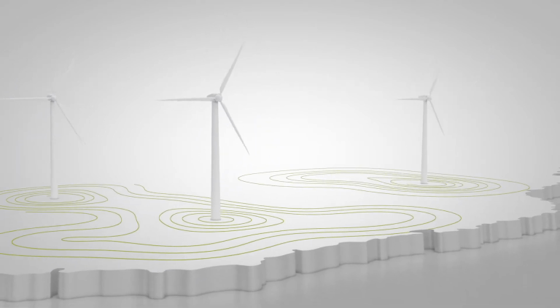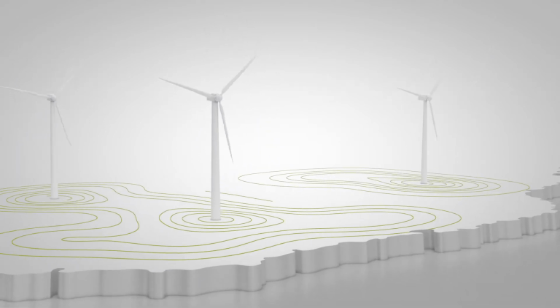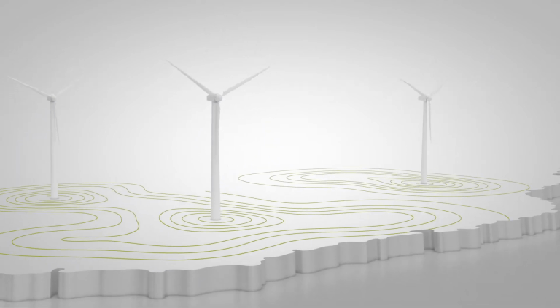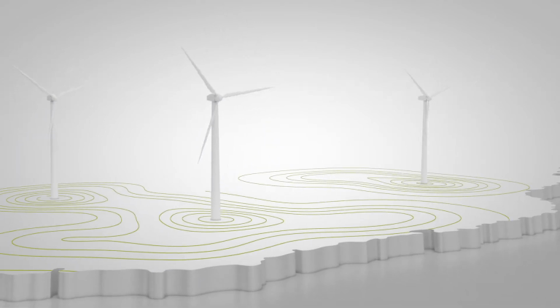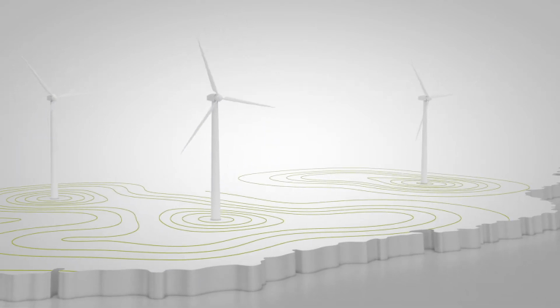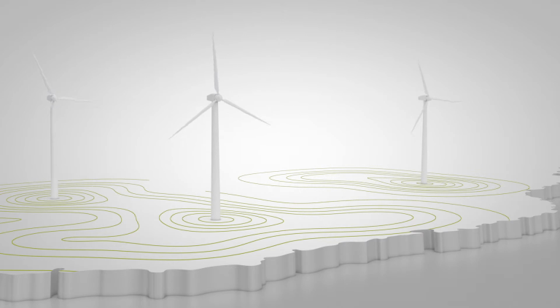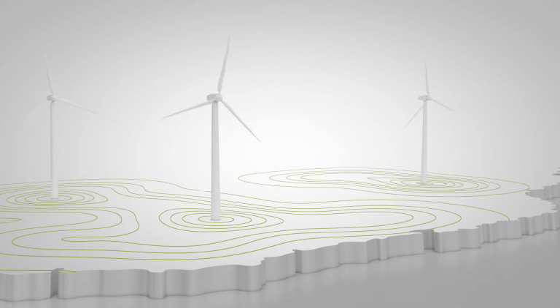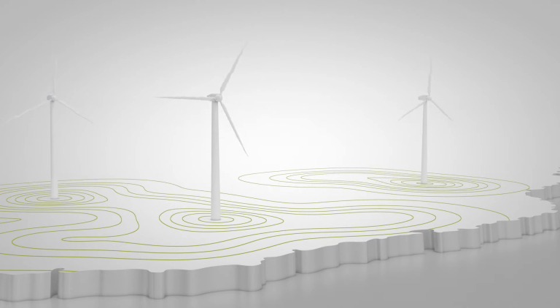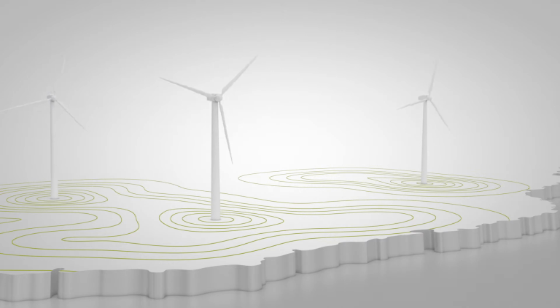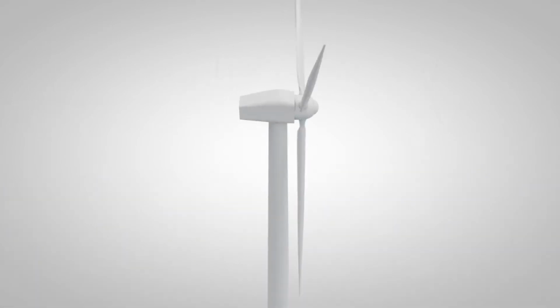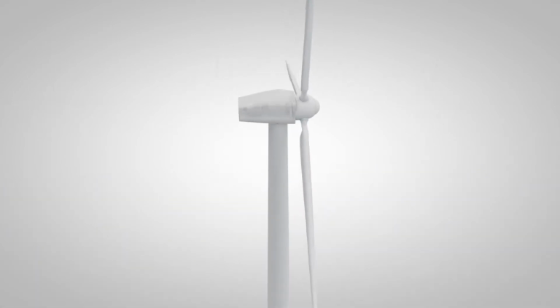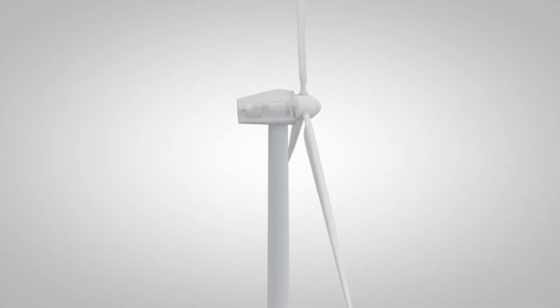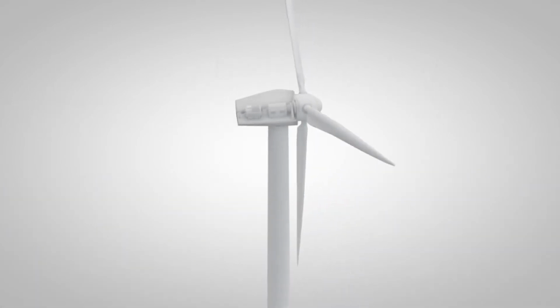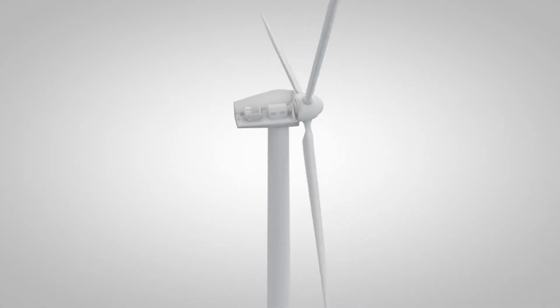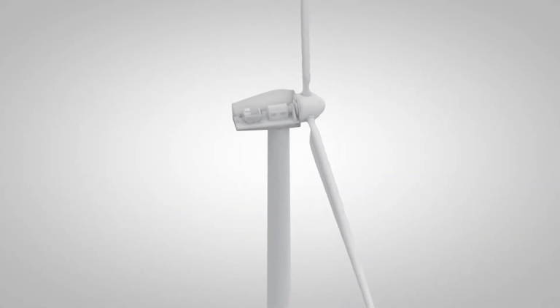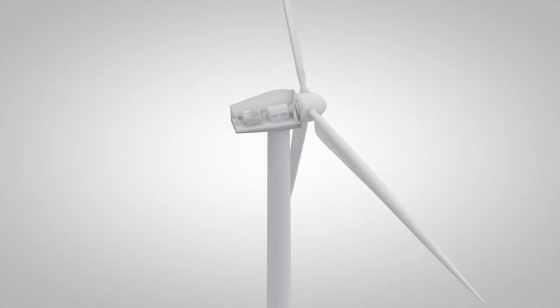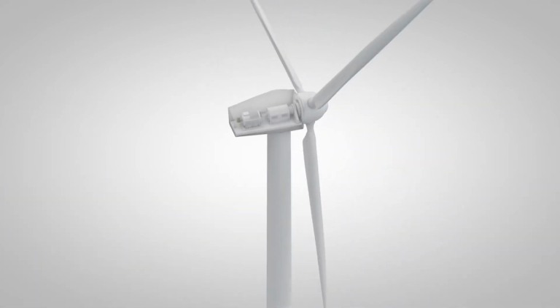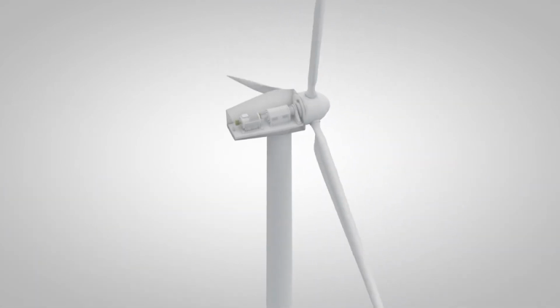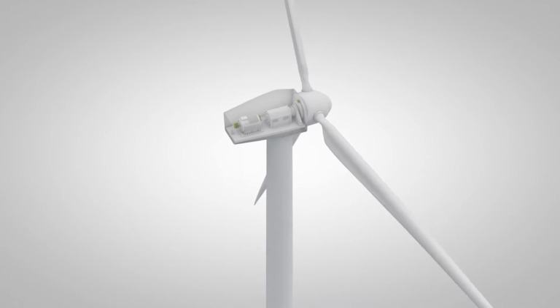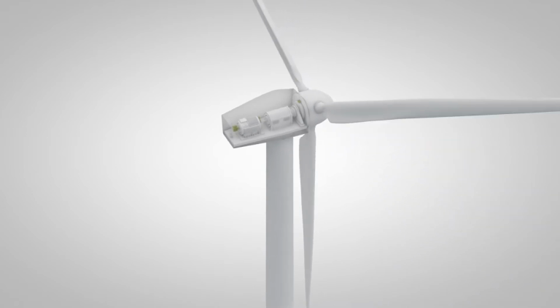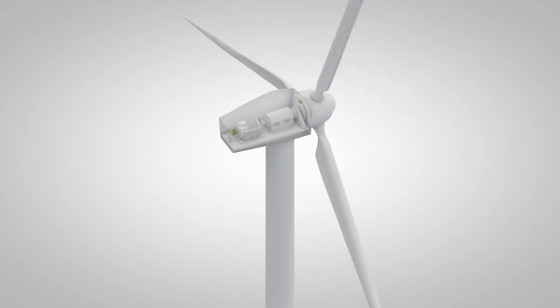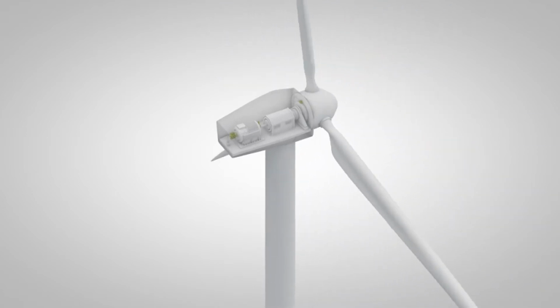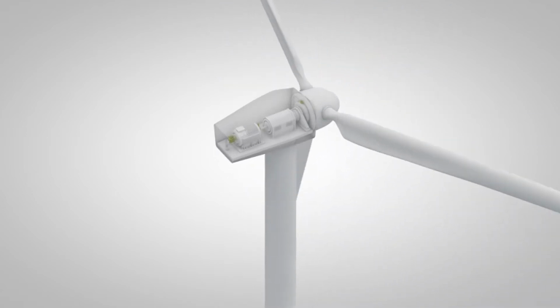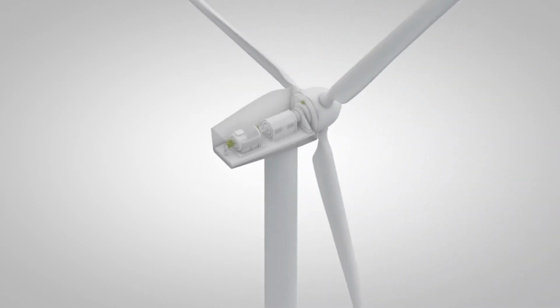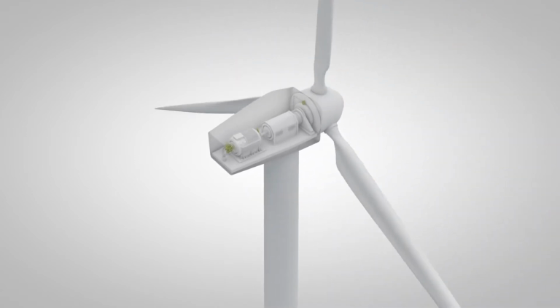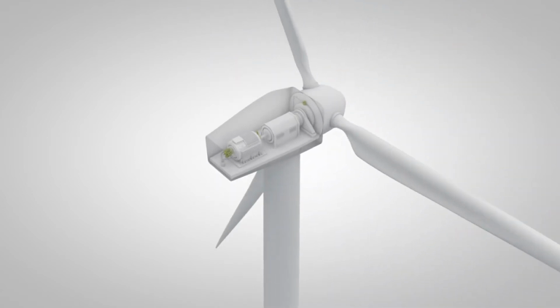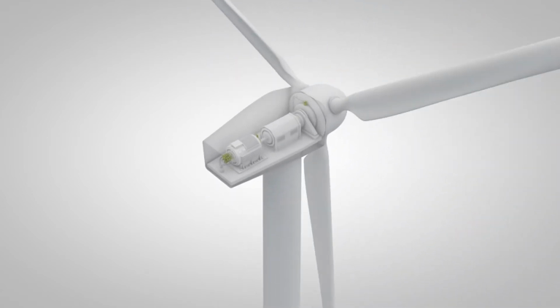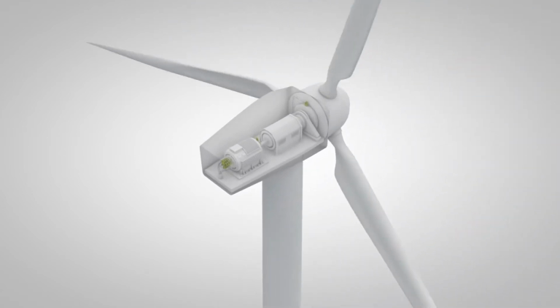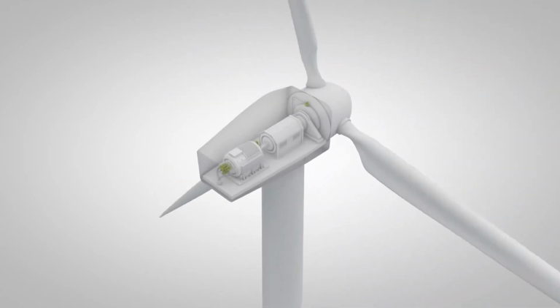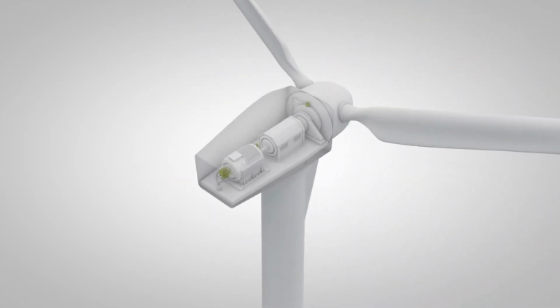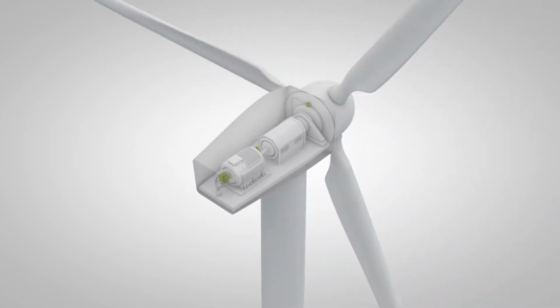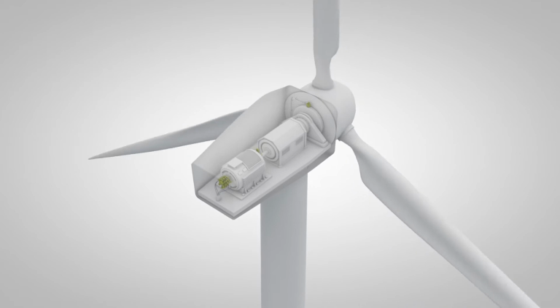Today, wind energy is well on its way to becoming the most important source of electrical energy, with solutions for efficient, safe and reliable current transmission from Schunk Carbon Technology.